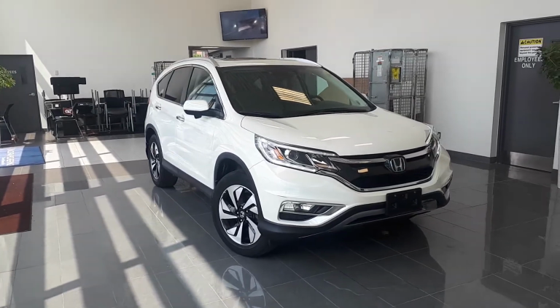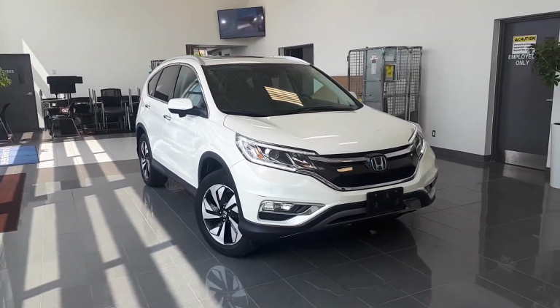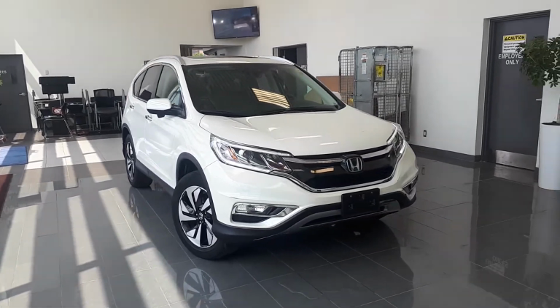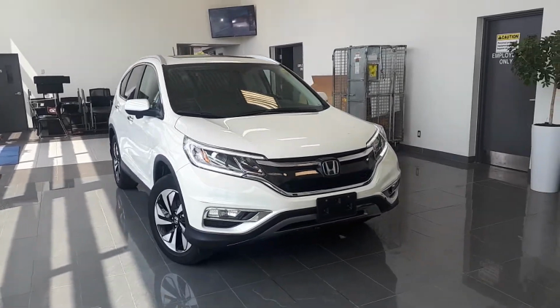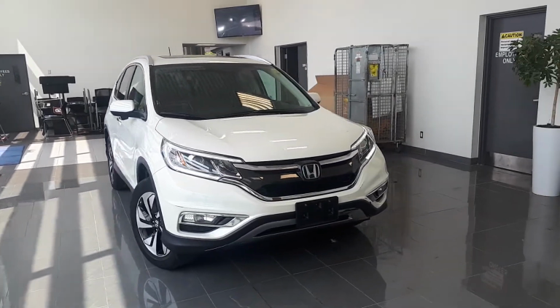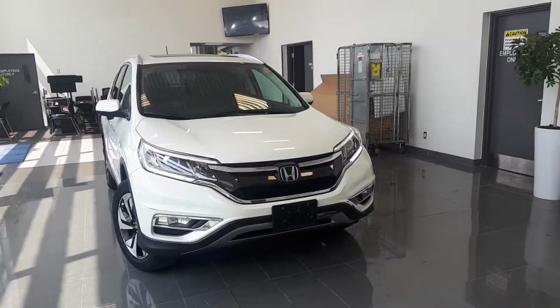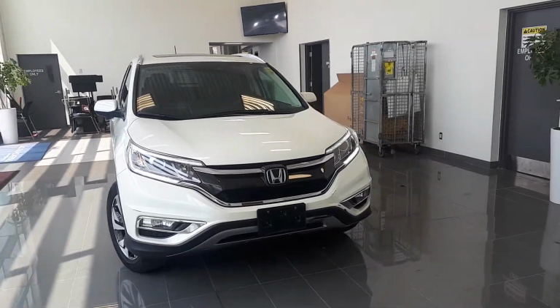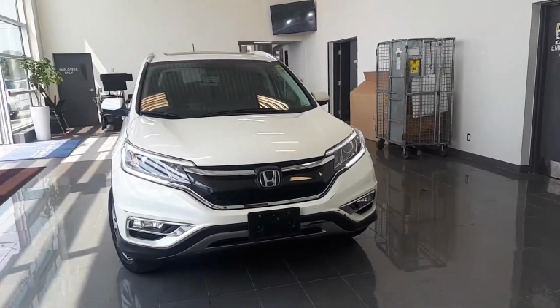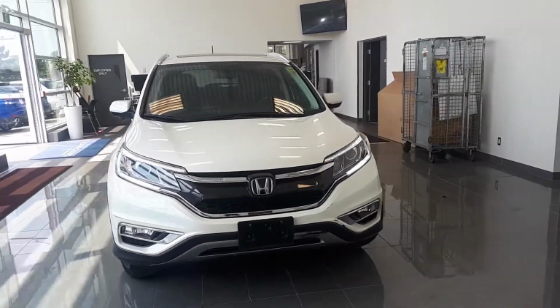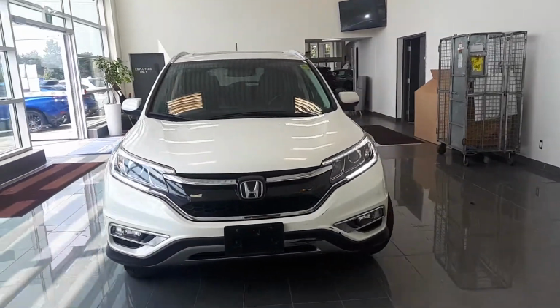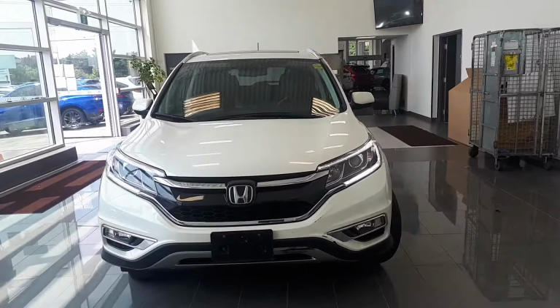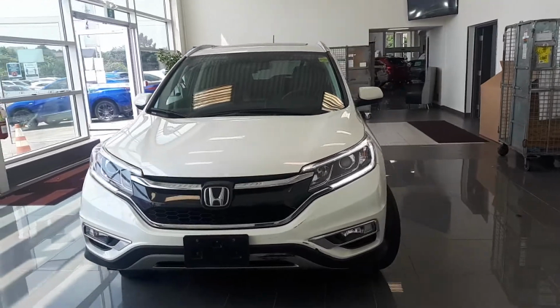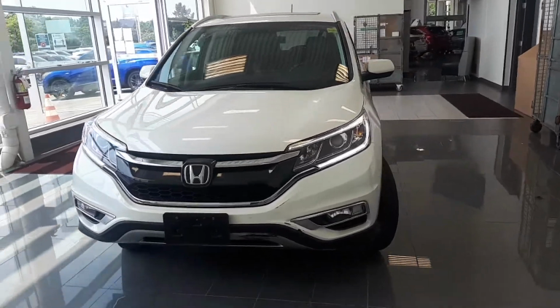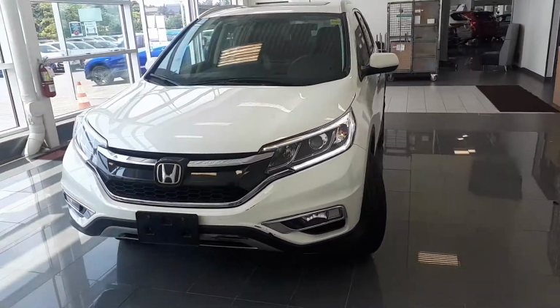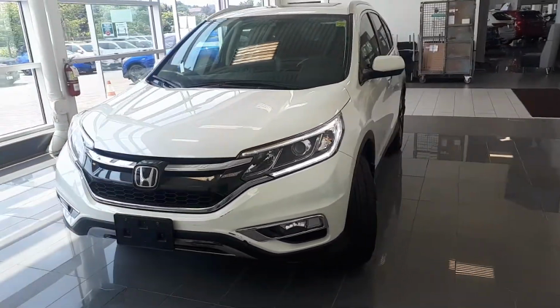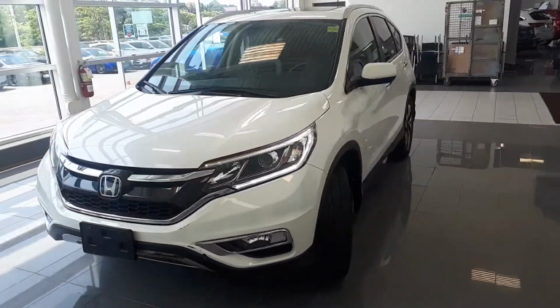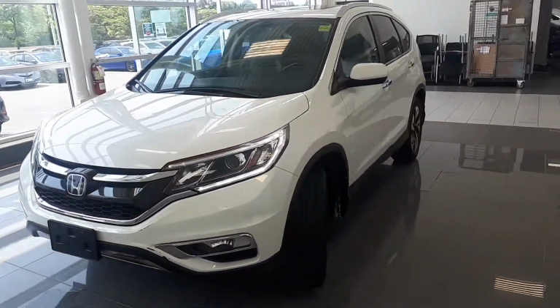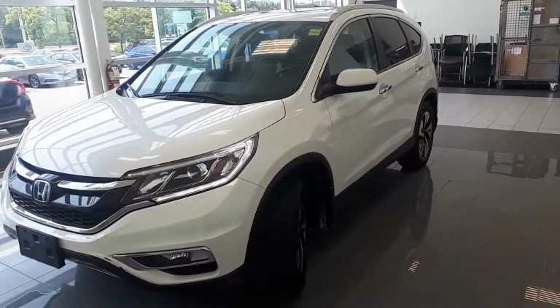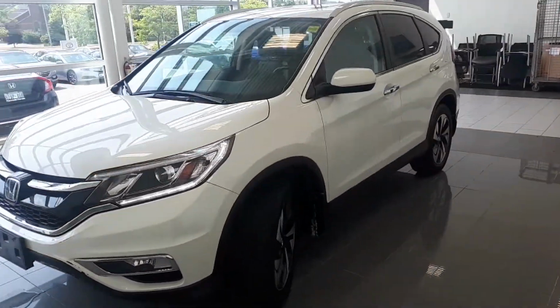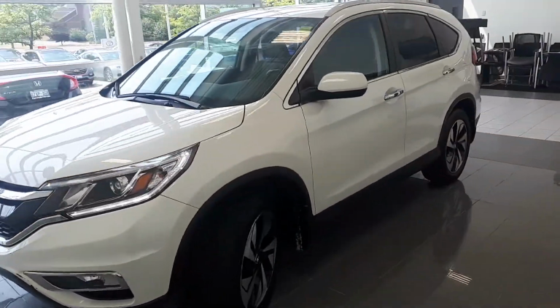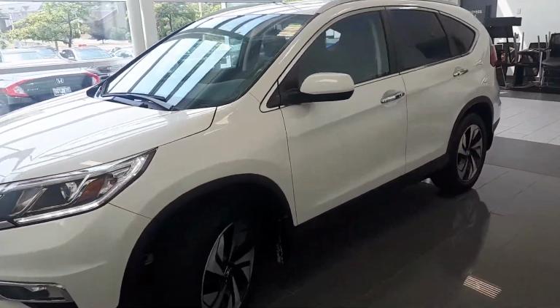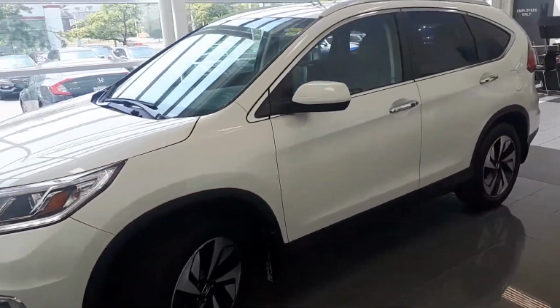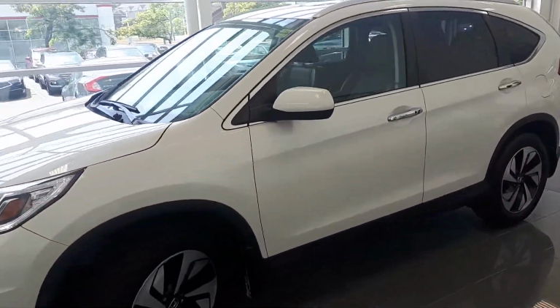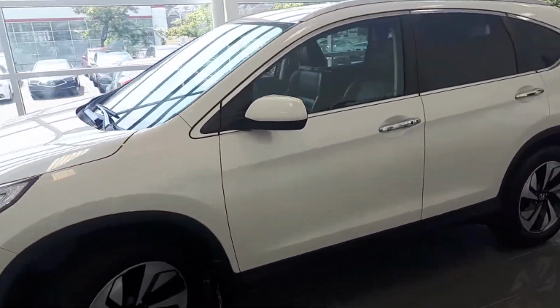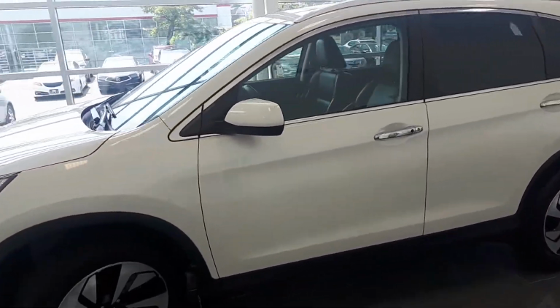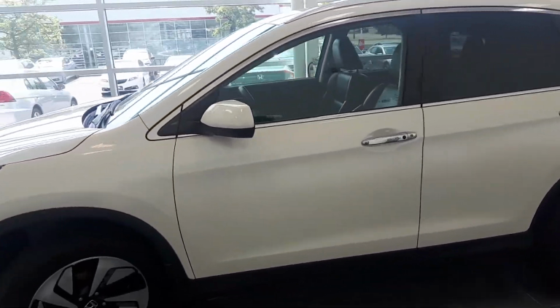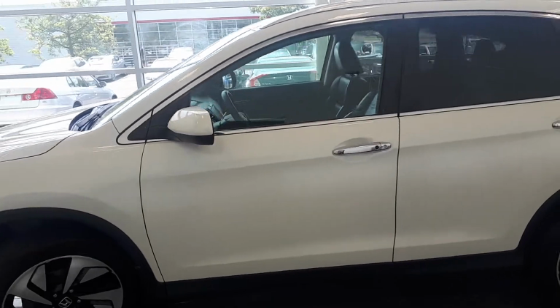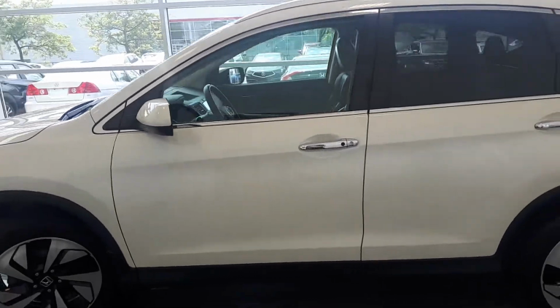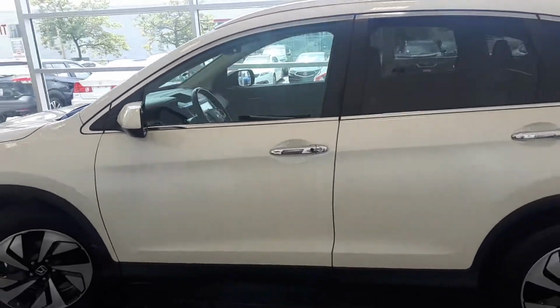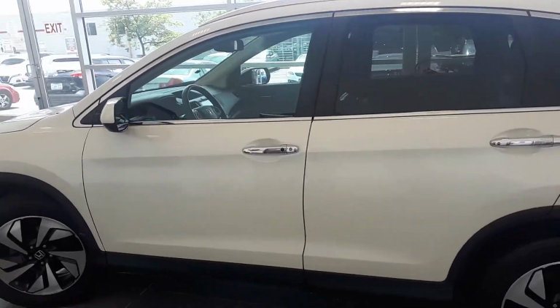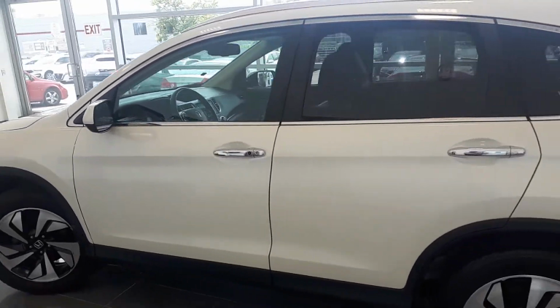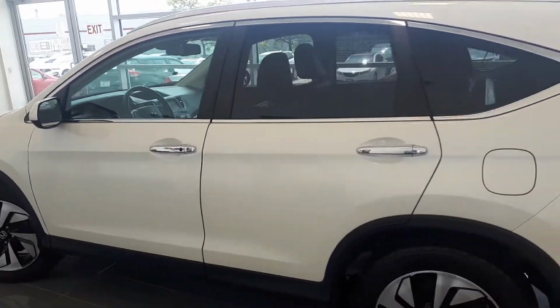Here at Acura Pickering we have a pre-owned and DriveShield certified 2016 Honda CR-V Touring. This SUV has all-wheel drive and a continuously variable transmission.